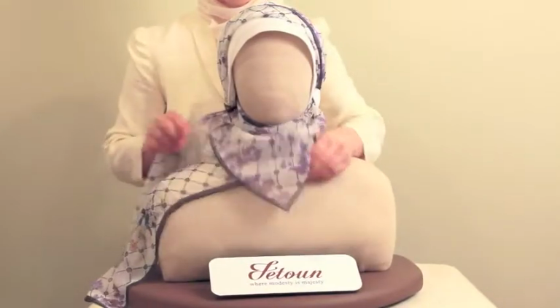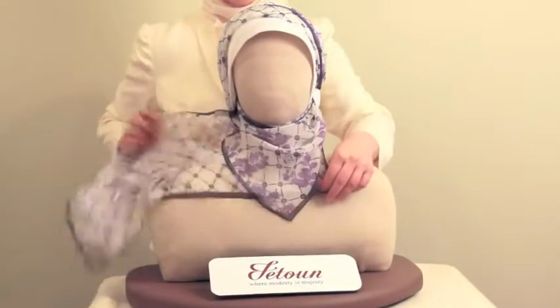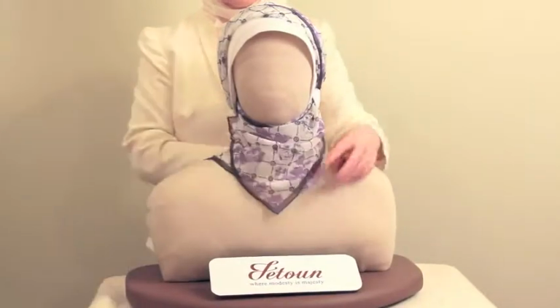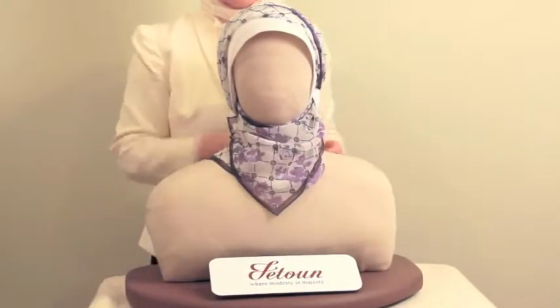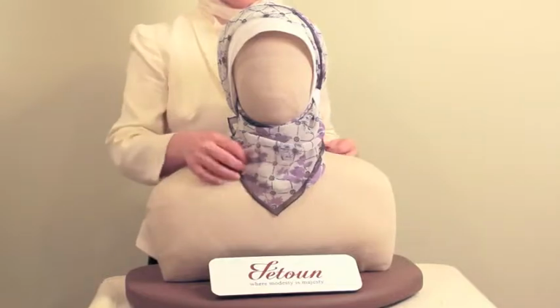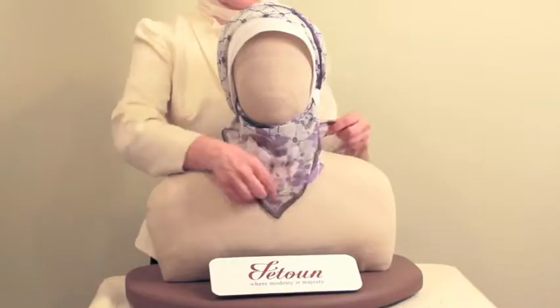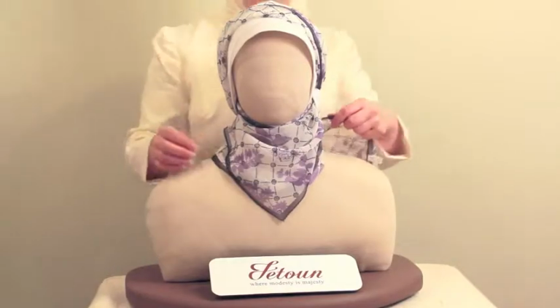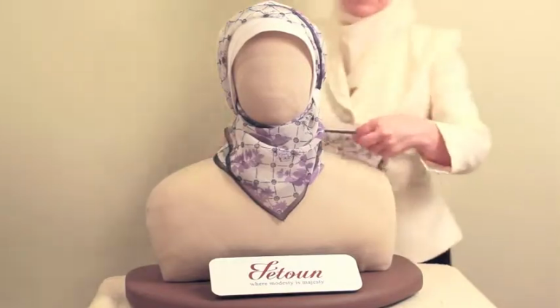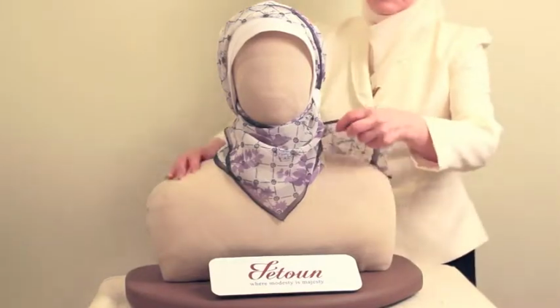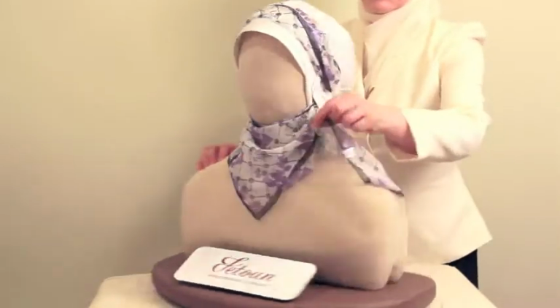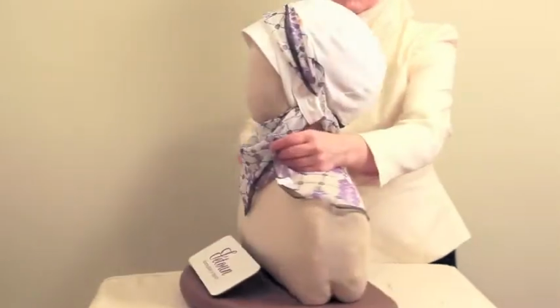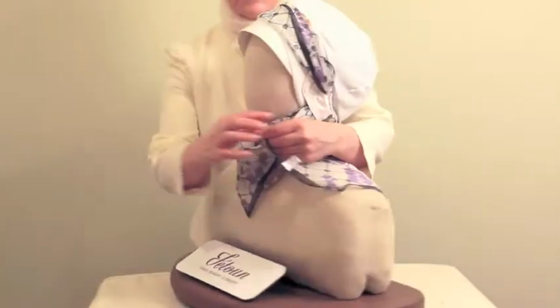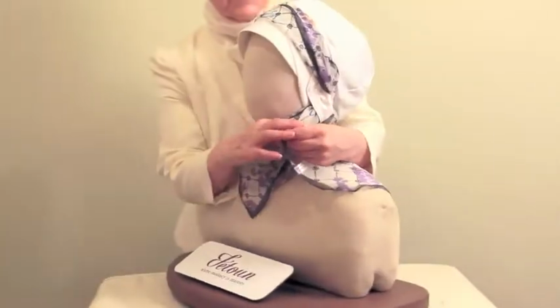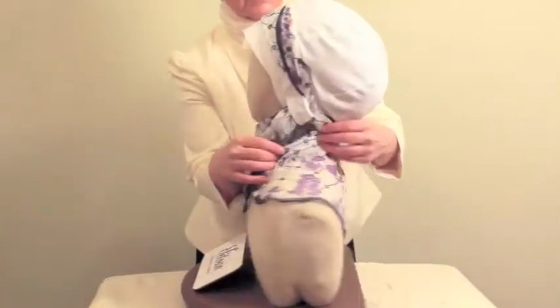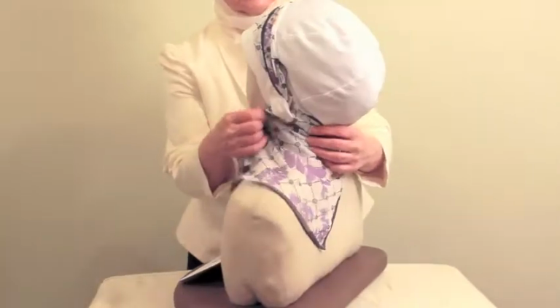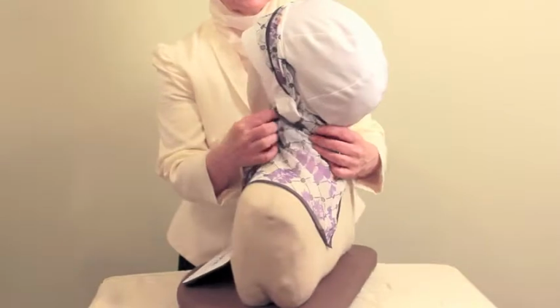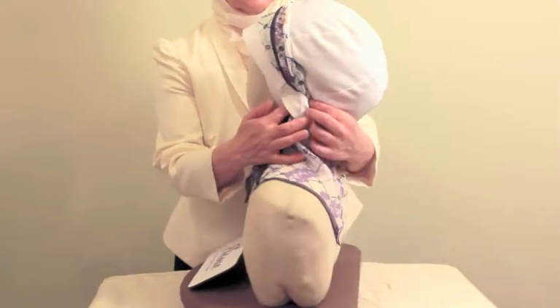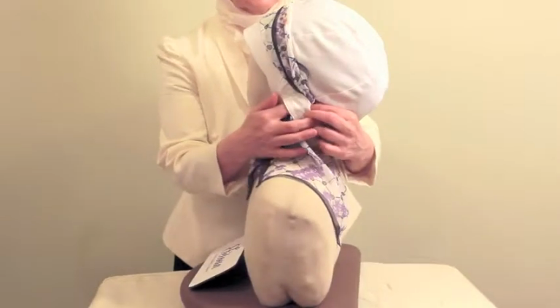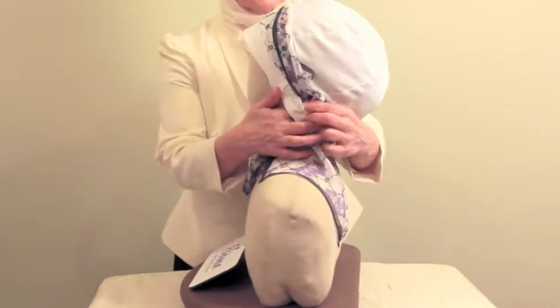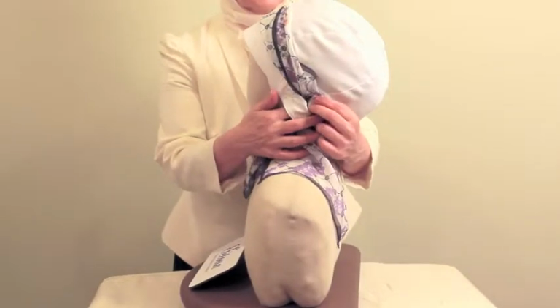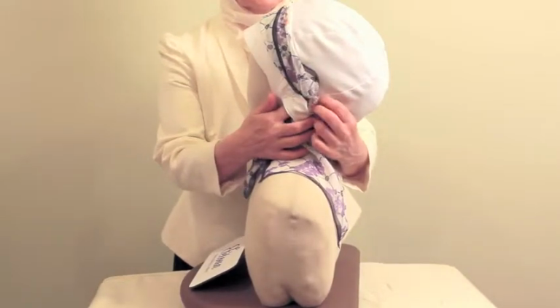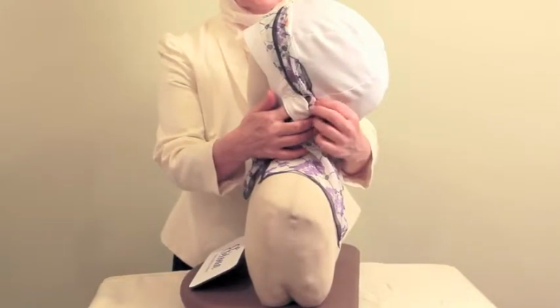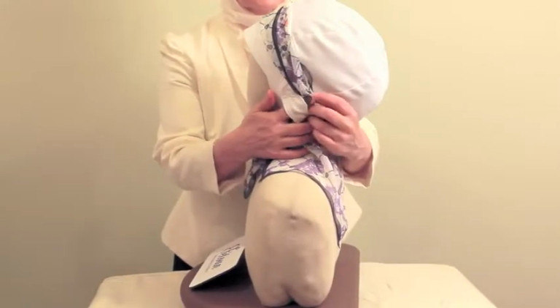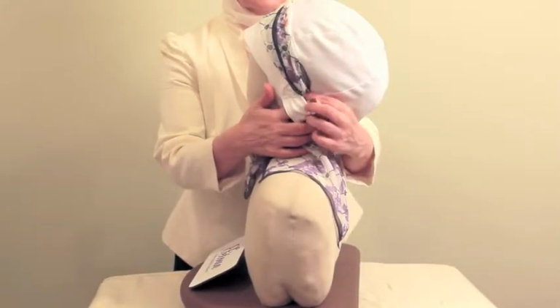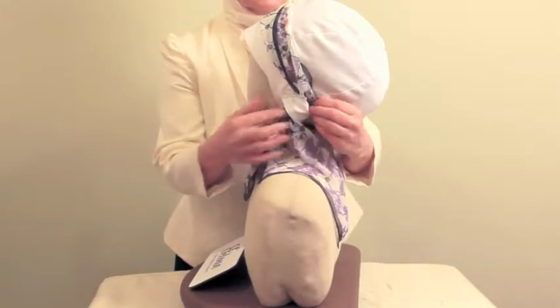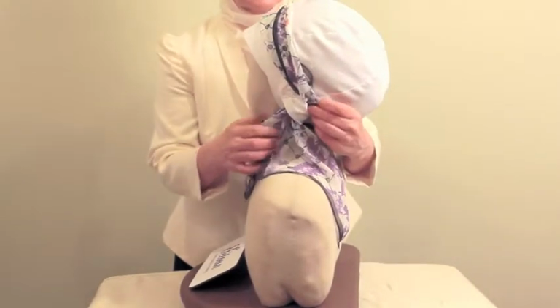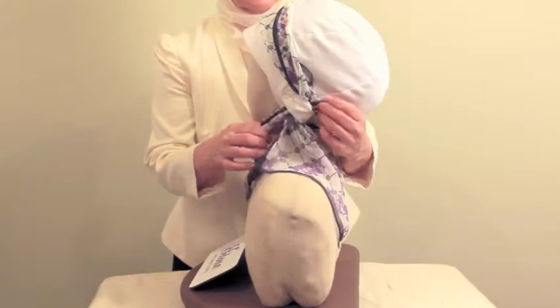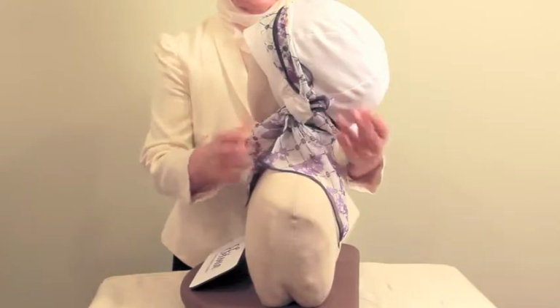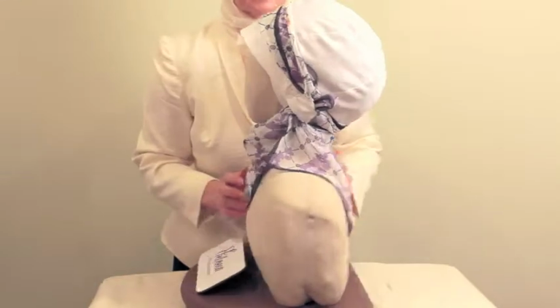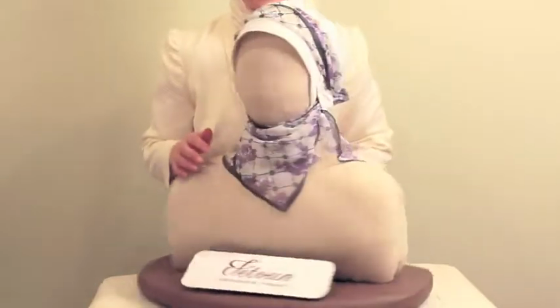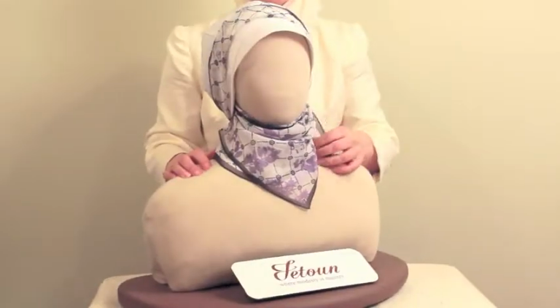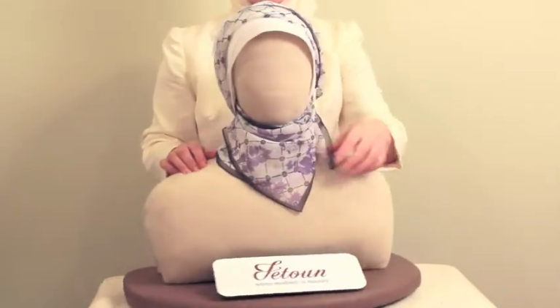Continue with the long side of the scarf using the same edge, bringing it around the base of your neck in the back. Once you have it secured around your neck, push the scarf fabric through the hijat's loop. Remember to hold down on the rest of the scarf or it will be pushed up.